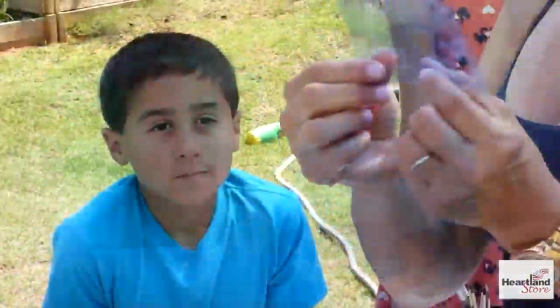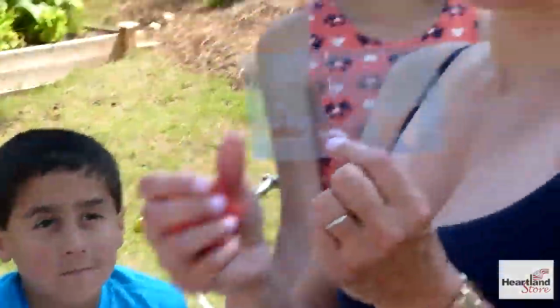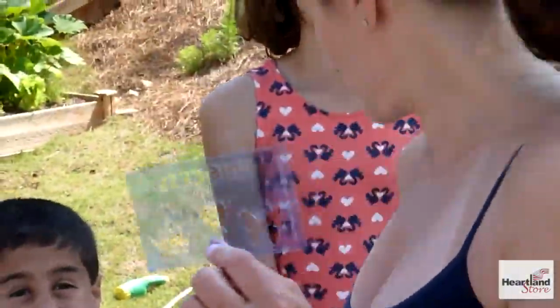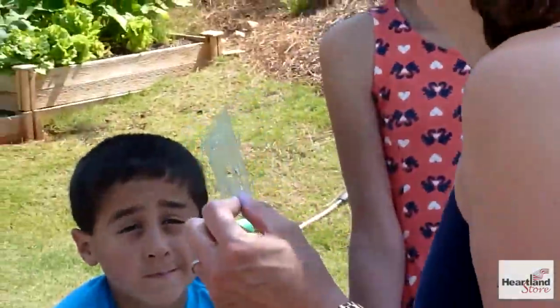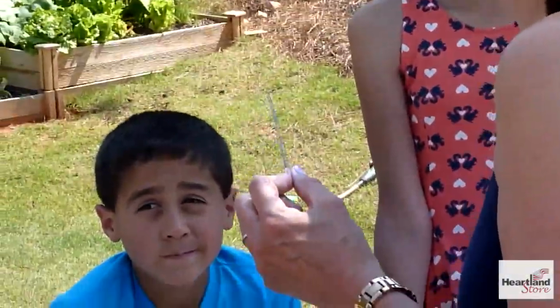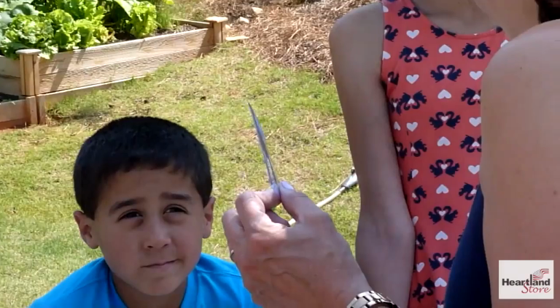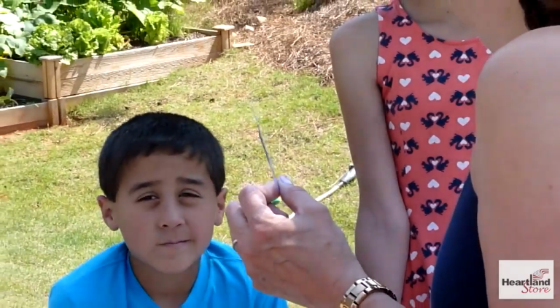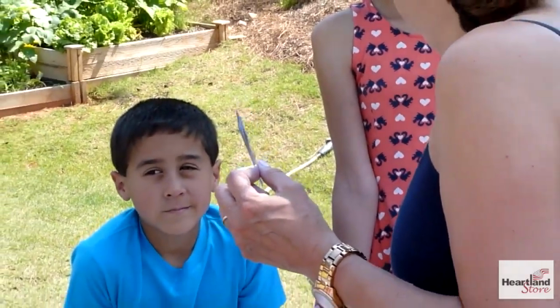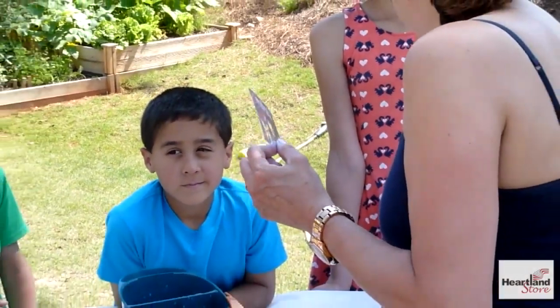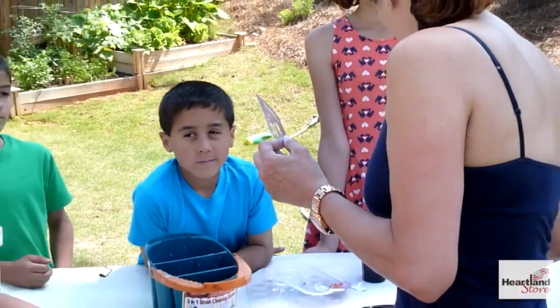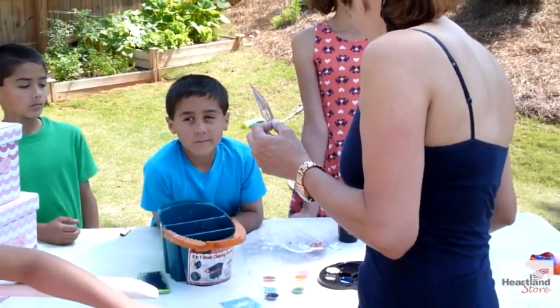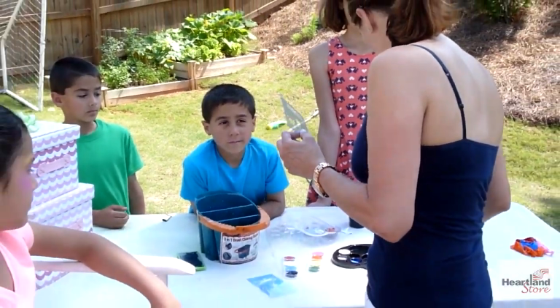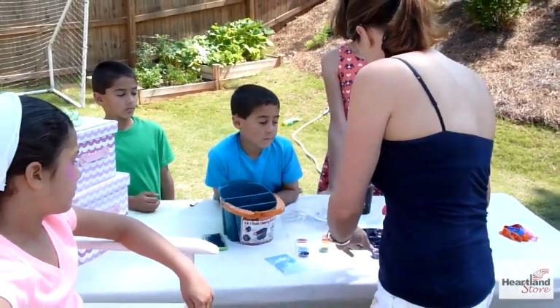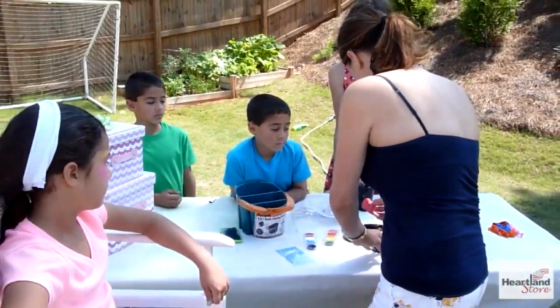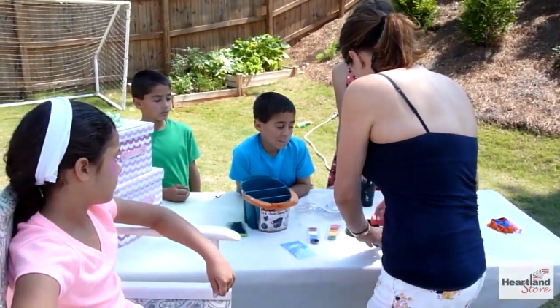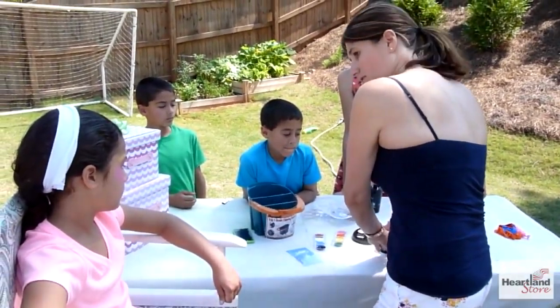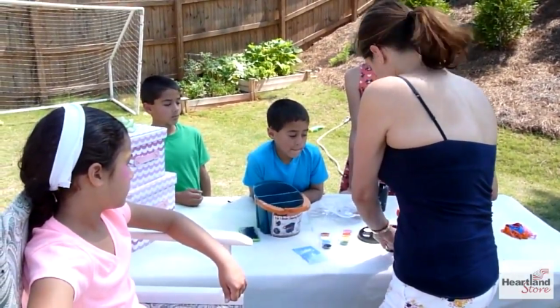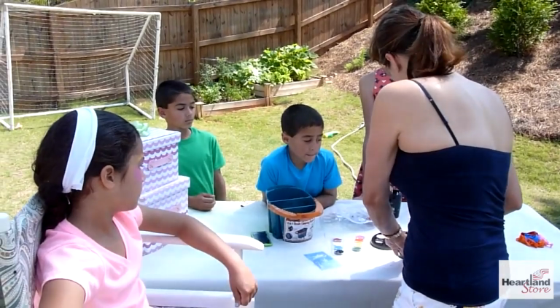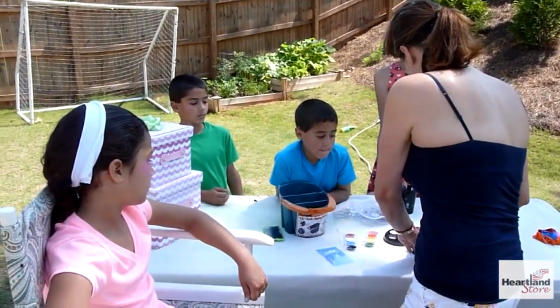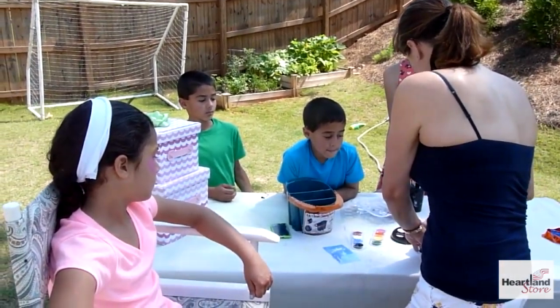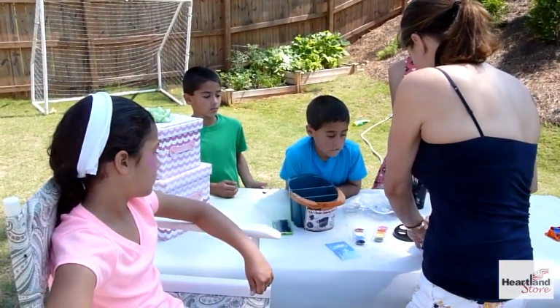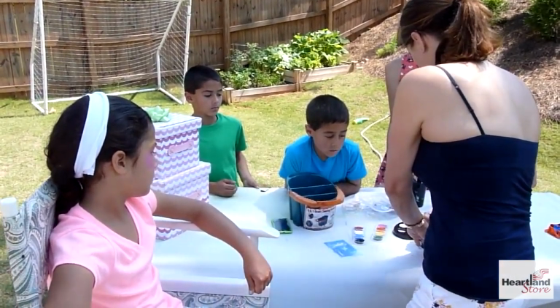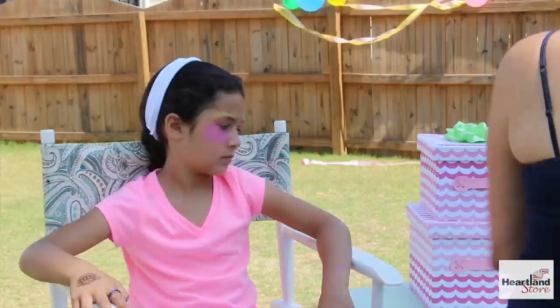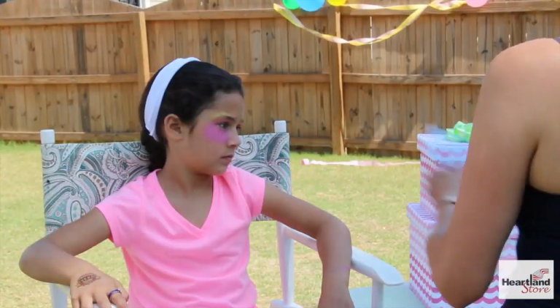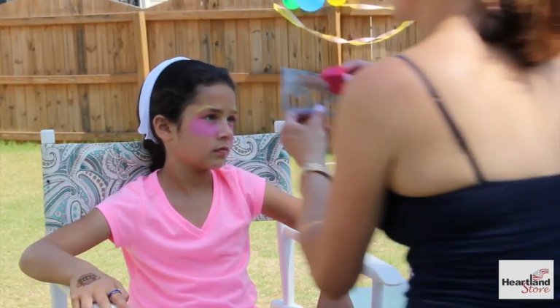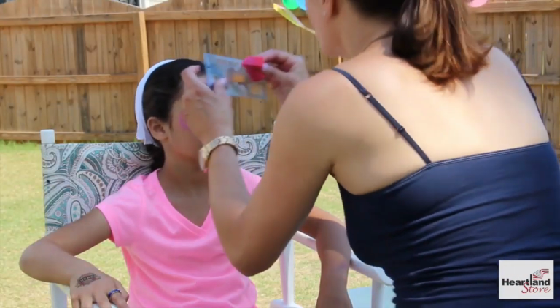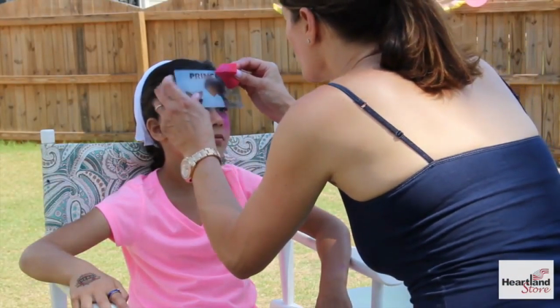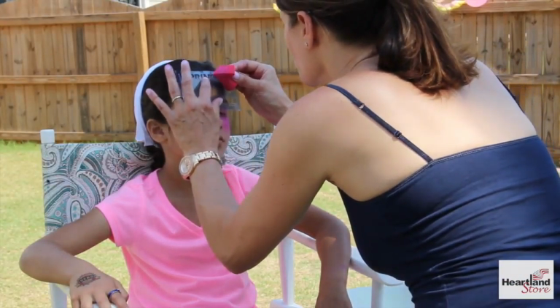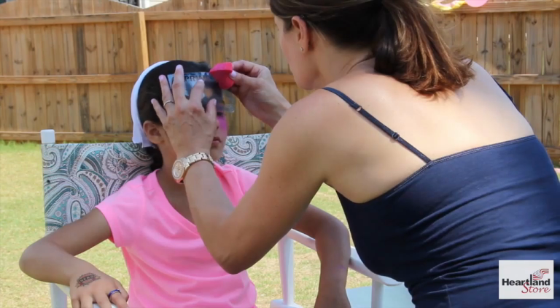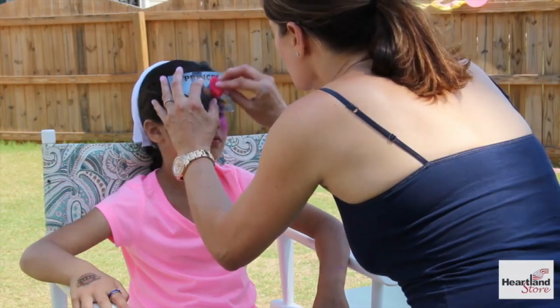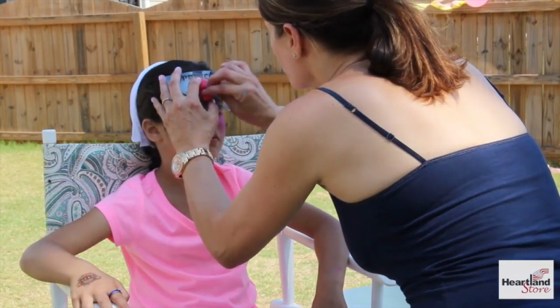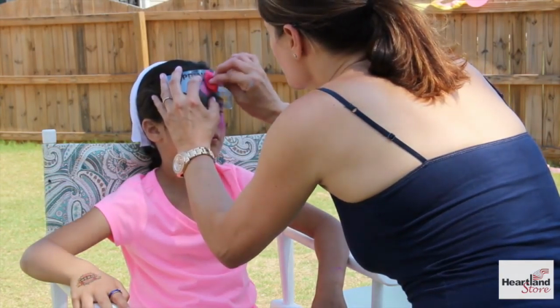We're going to use one of these really cute stencils — we picked the heart one. Use the pink and stick it on where you want to place it, and then just dab.